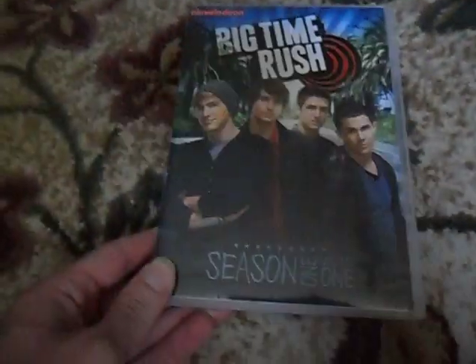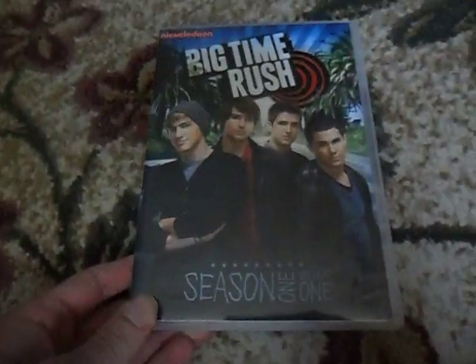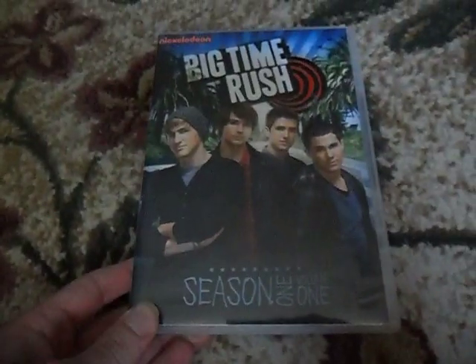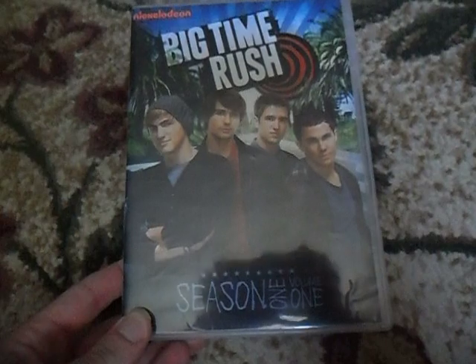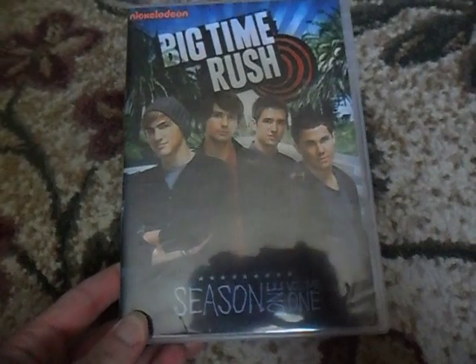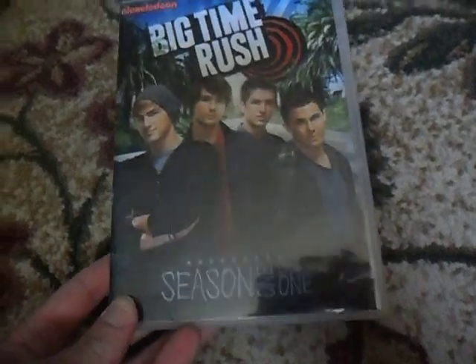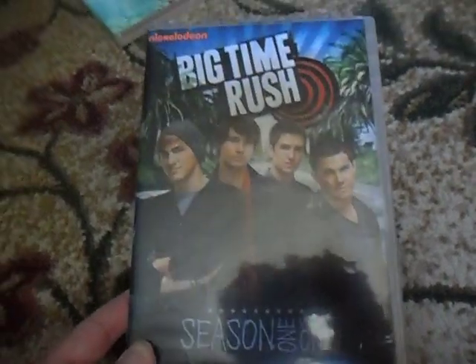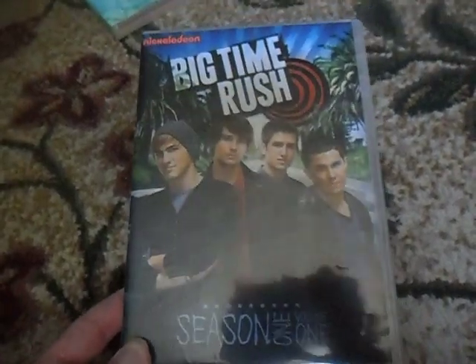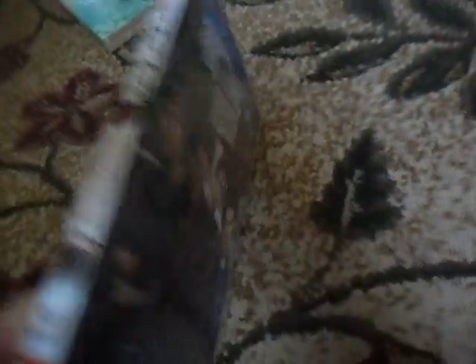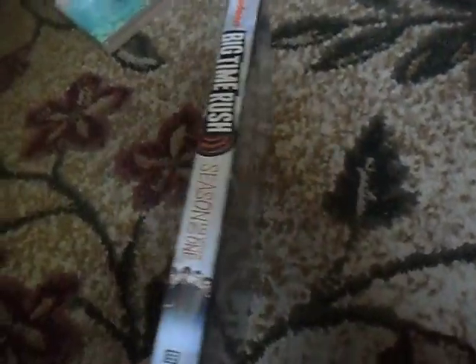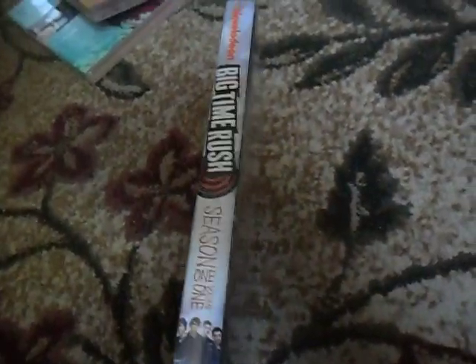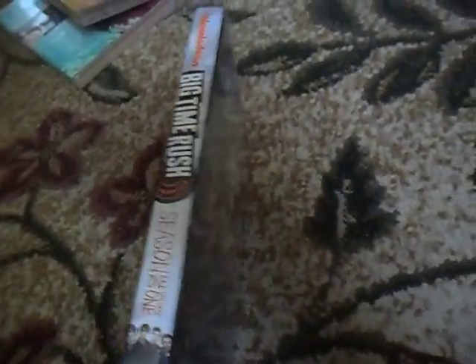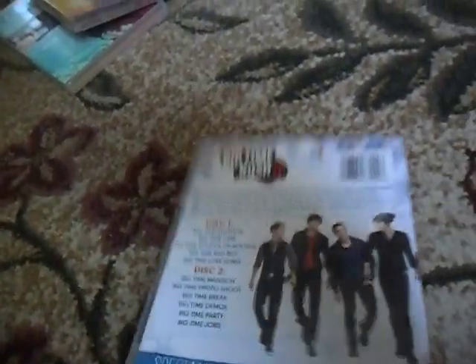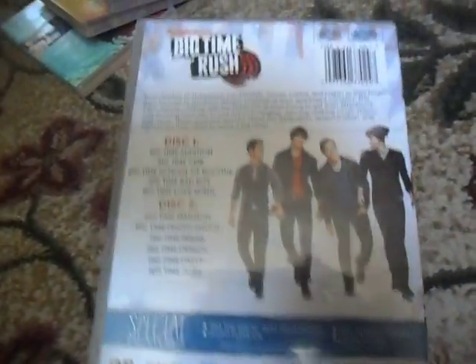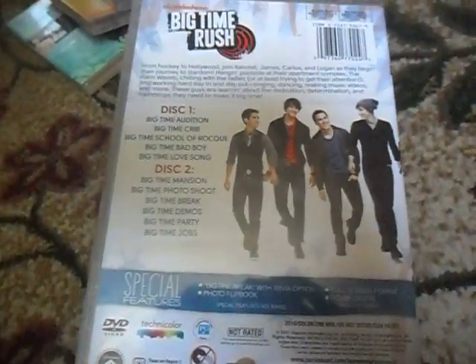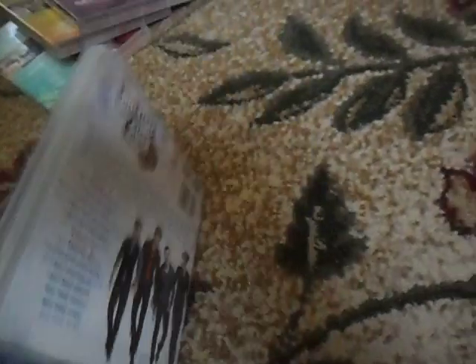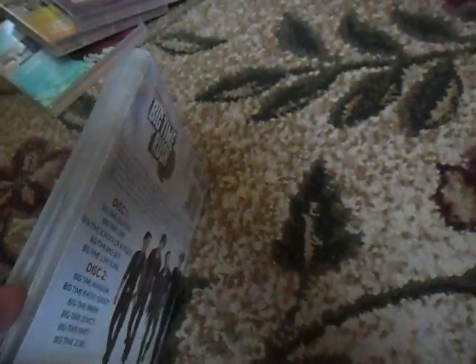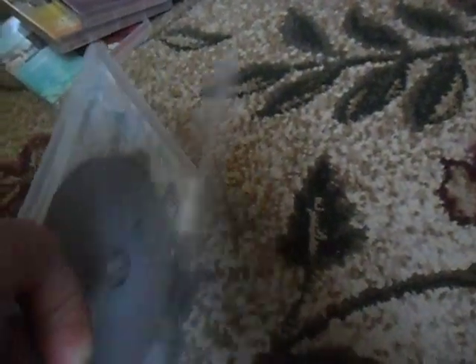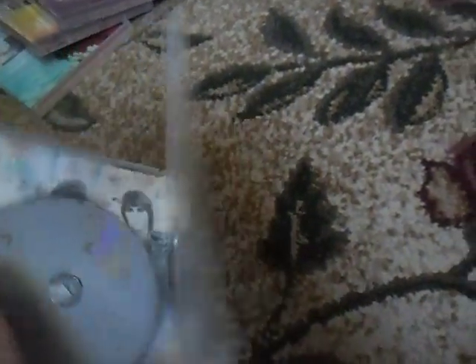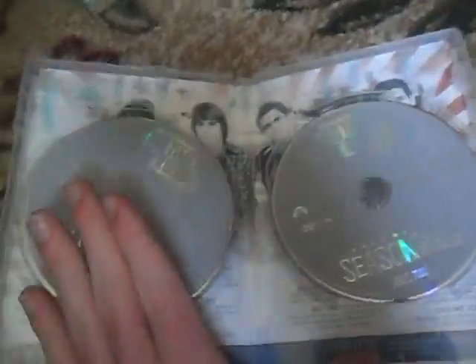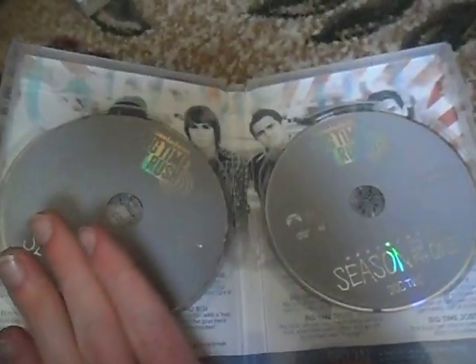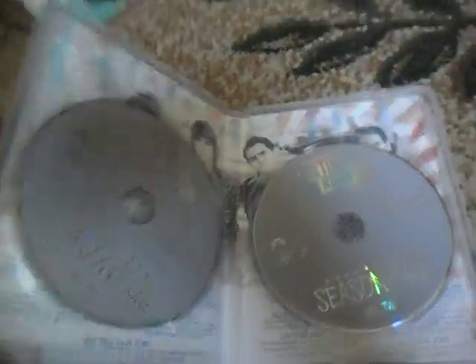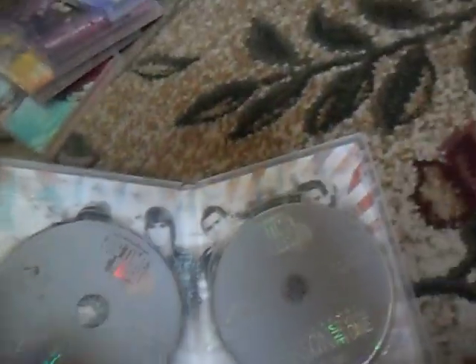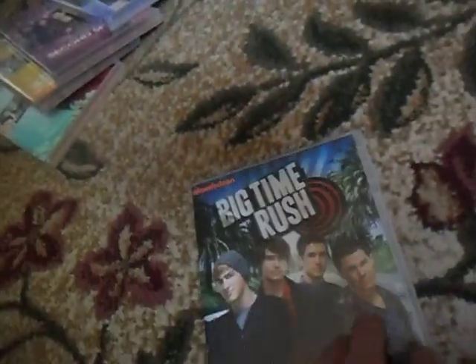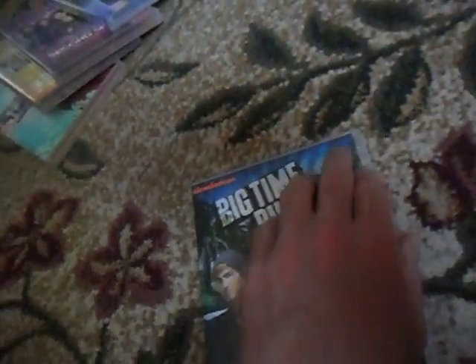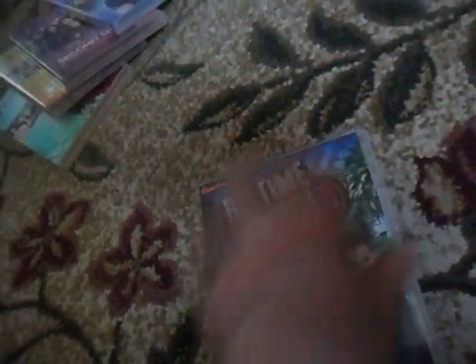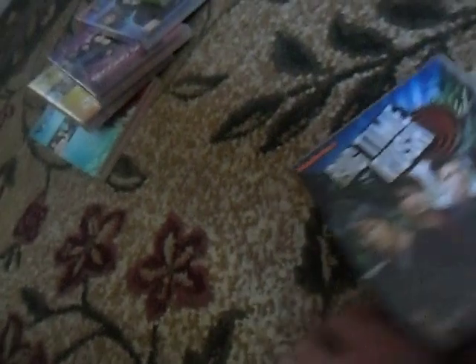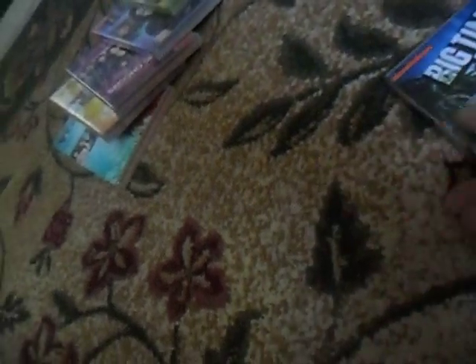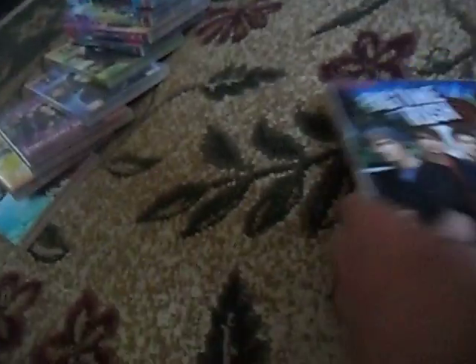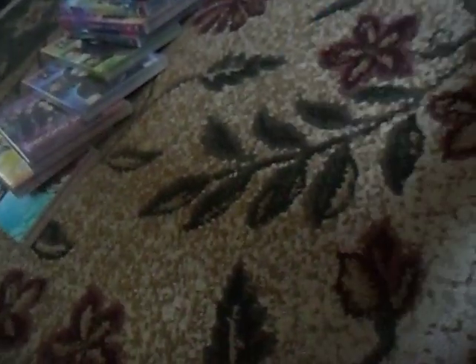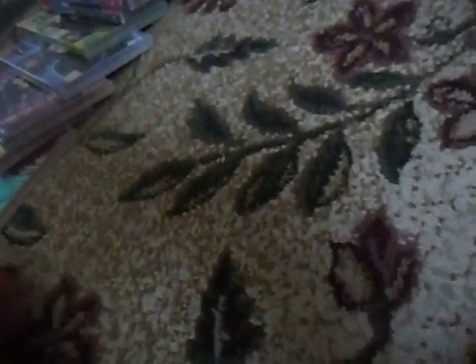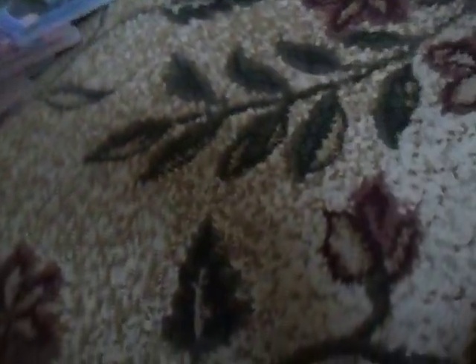Here's Big Time Rush, the complete first season. There's the front, spine, and the back, and the two discs included in it. It's pretty impressive how many DVDs I have.